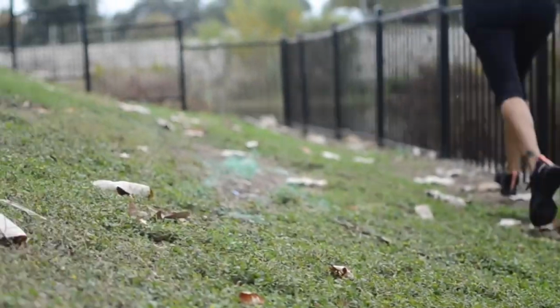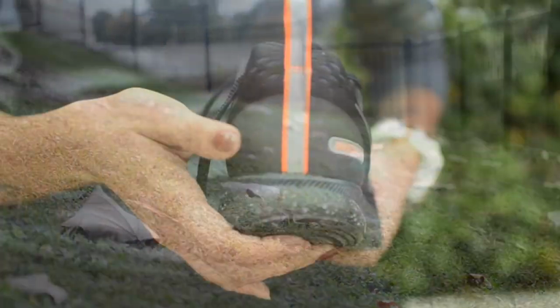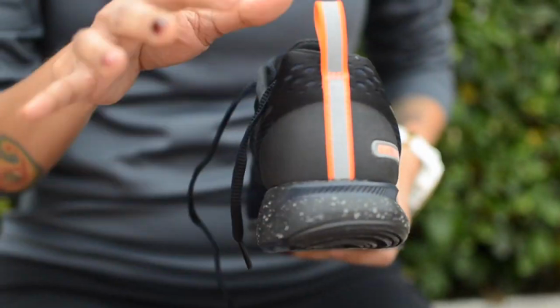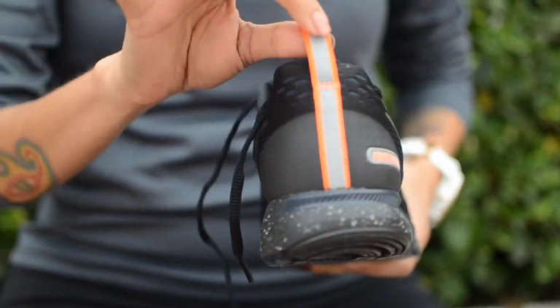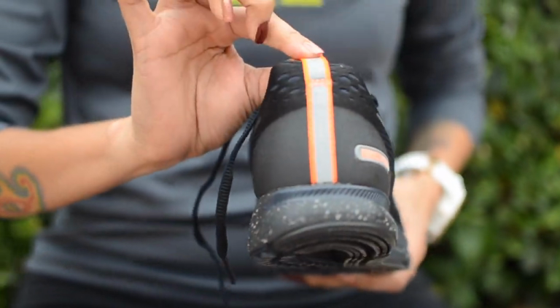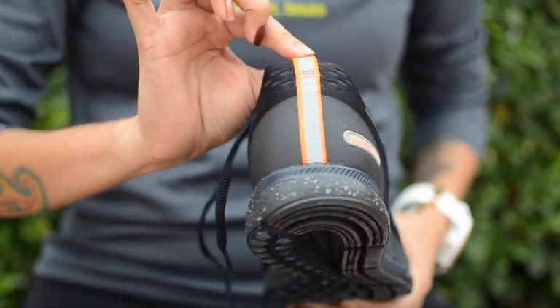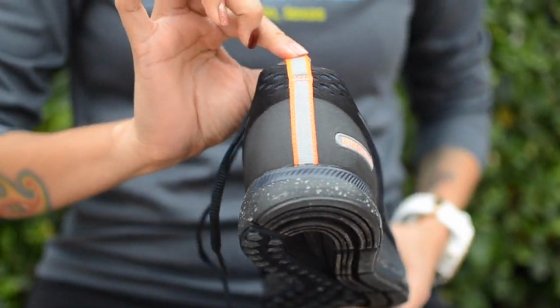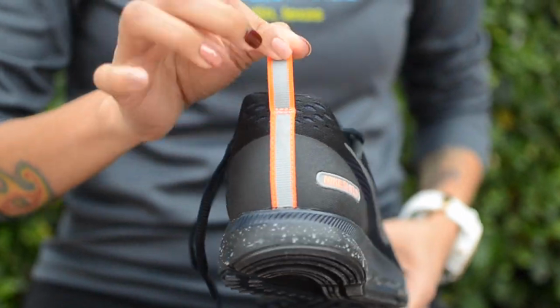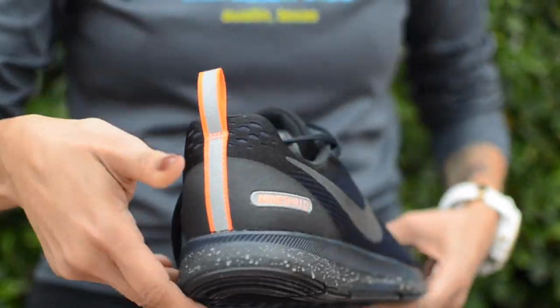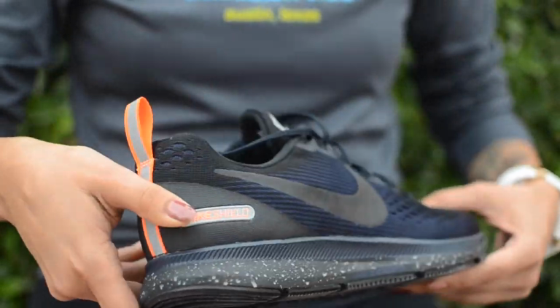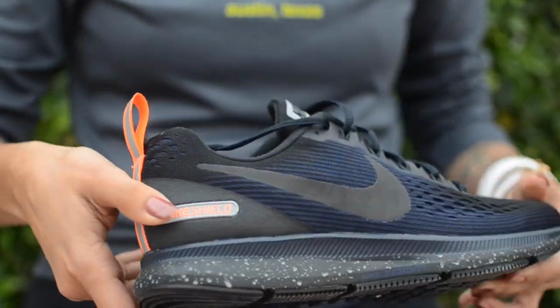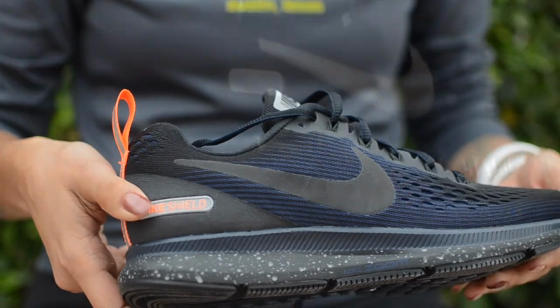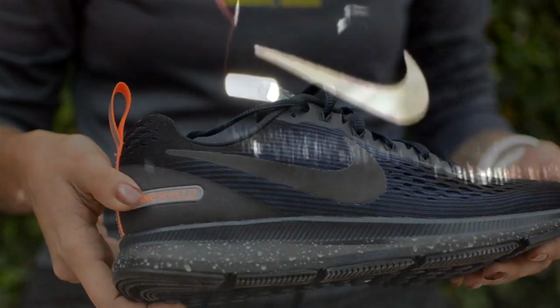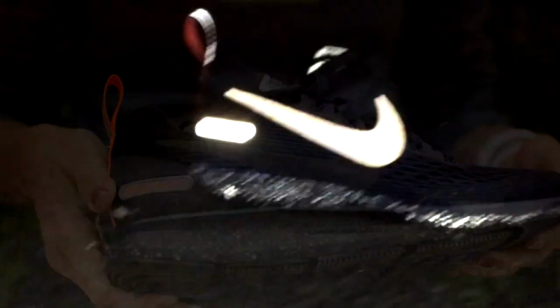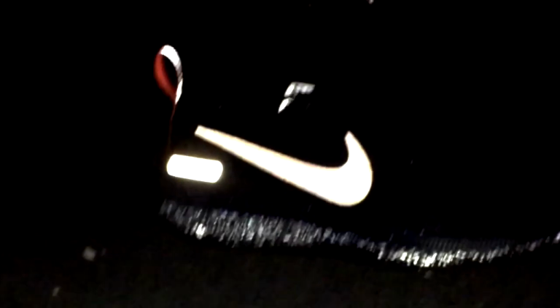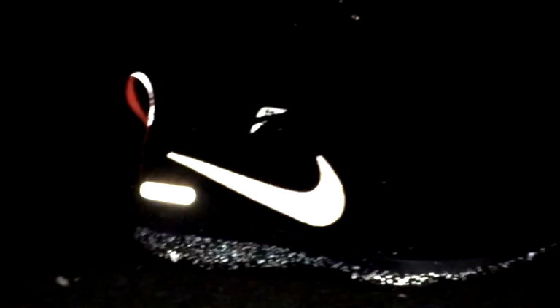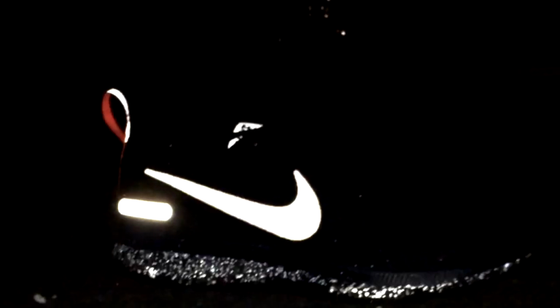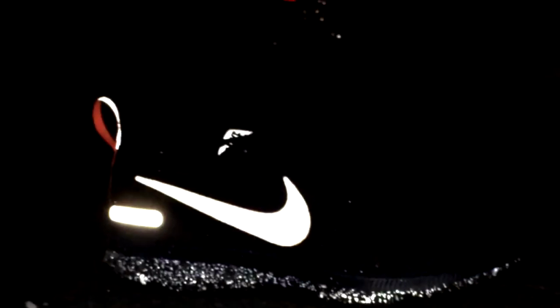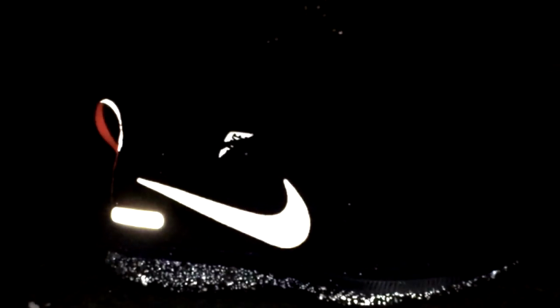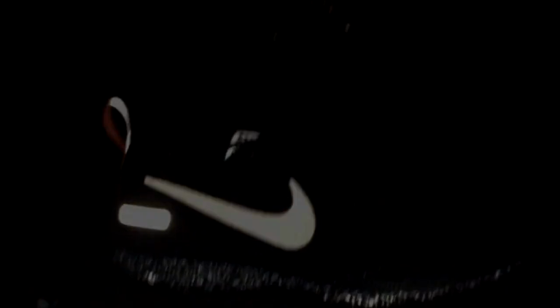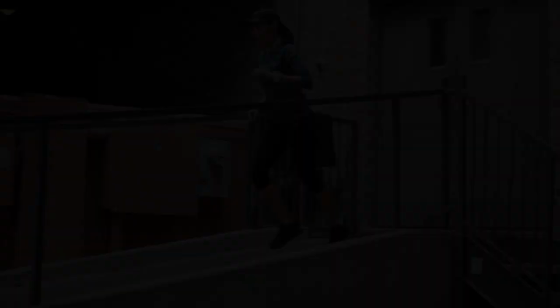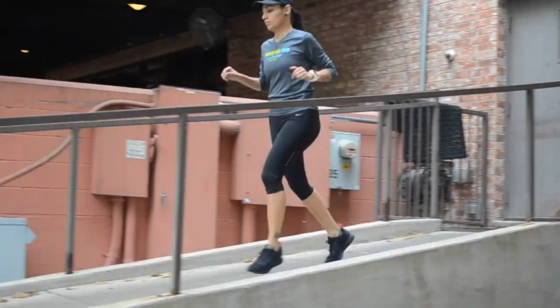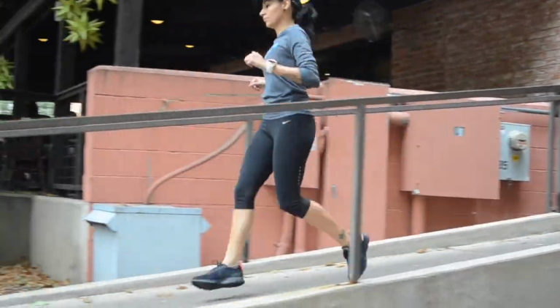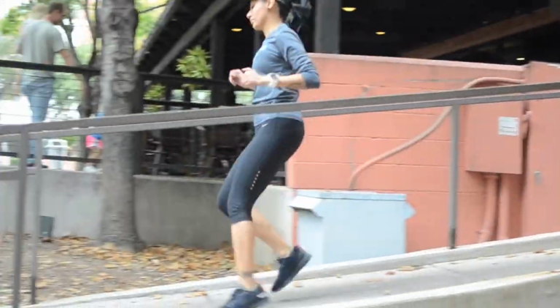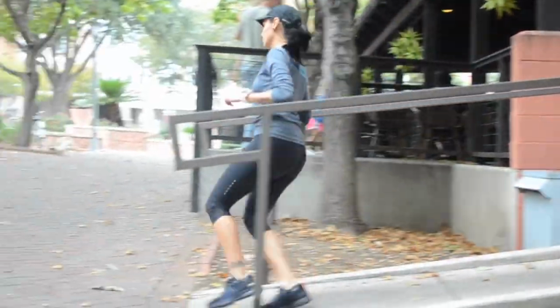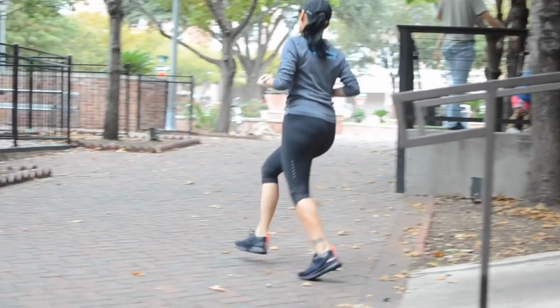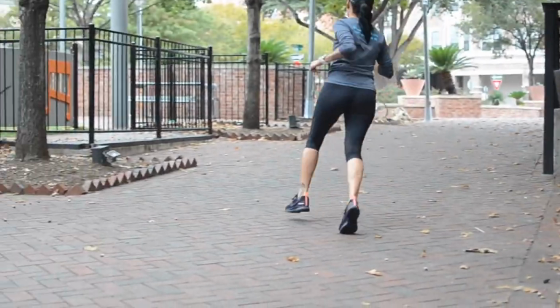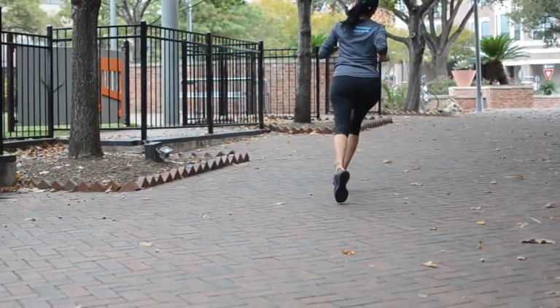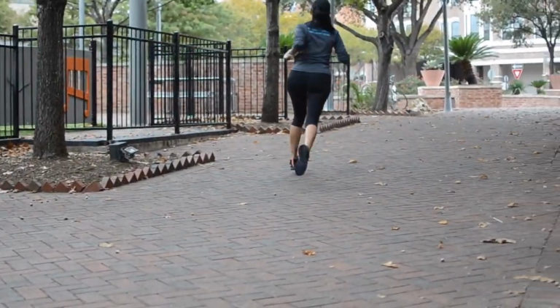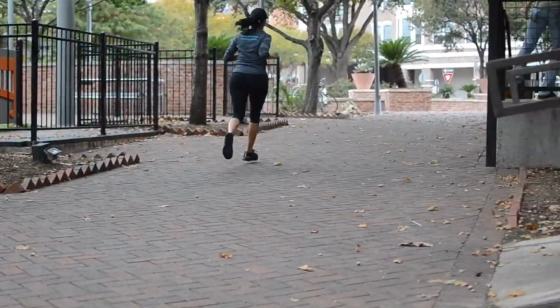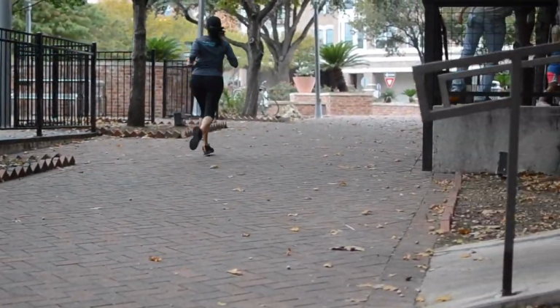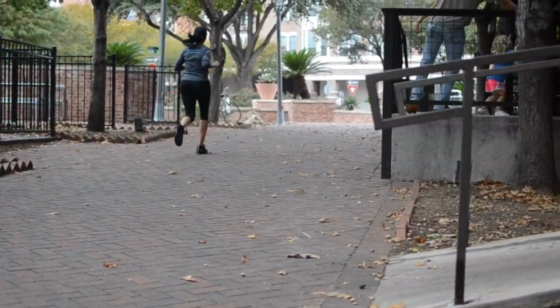The Shield Edition also adds in a pull tab with 3M reflection, and this shoe's ability to be seen at night is one of the best that Nike has to offer. Running at night can be dangerous, and having that extra benefit of visibility is always a great feature to have.